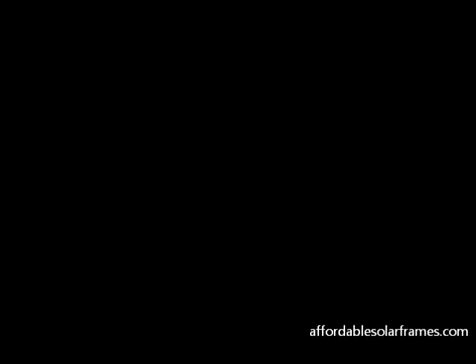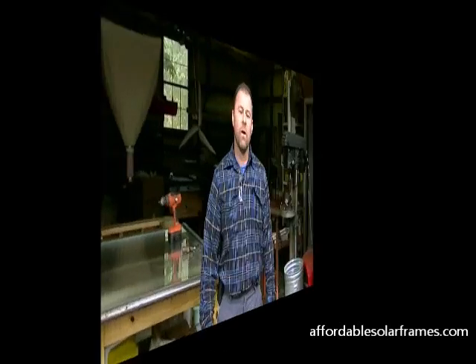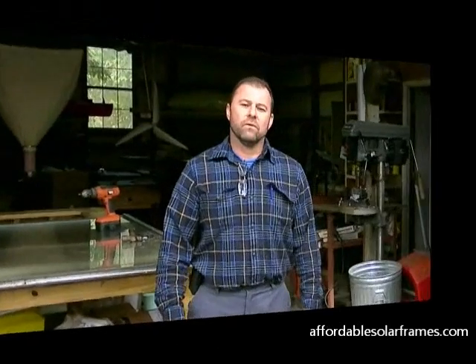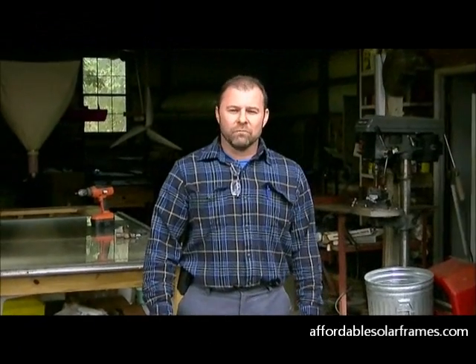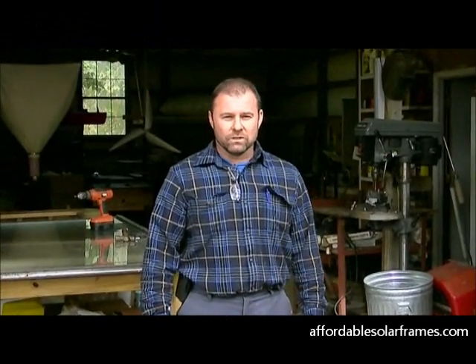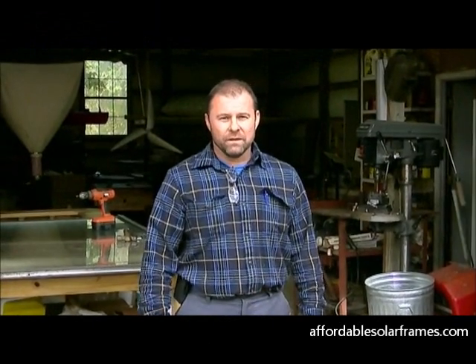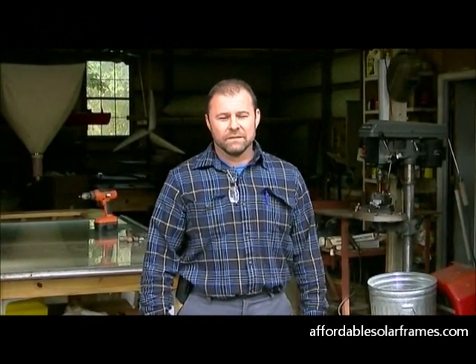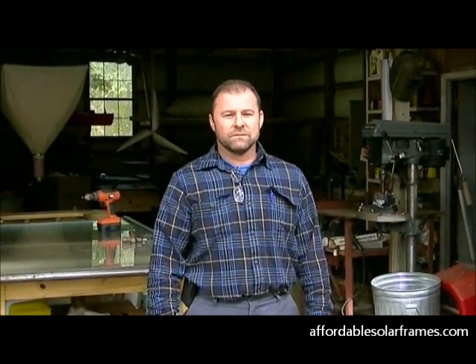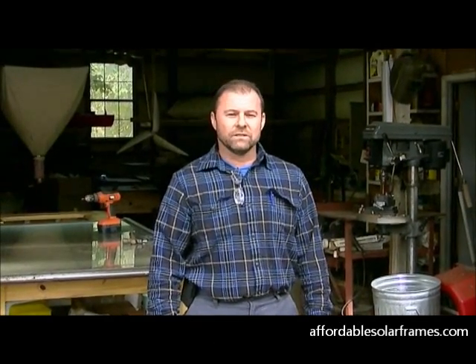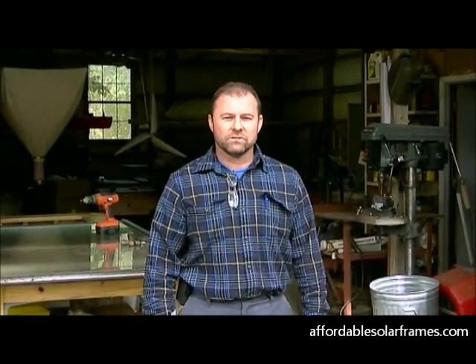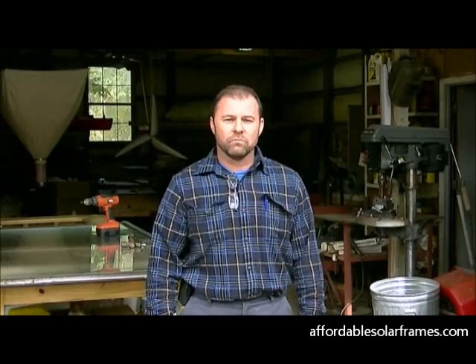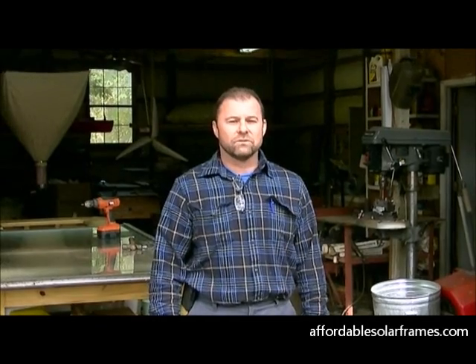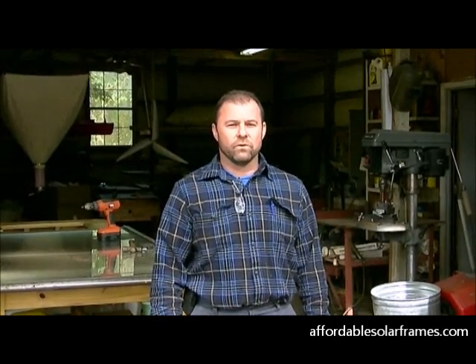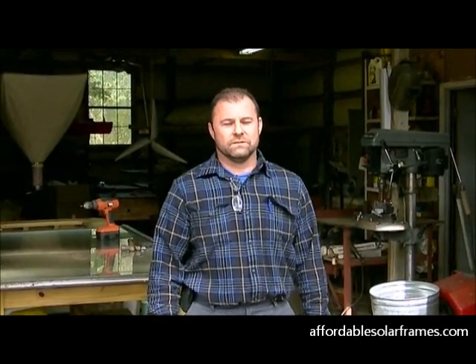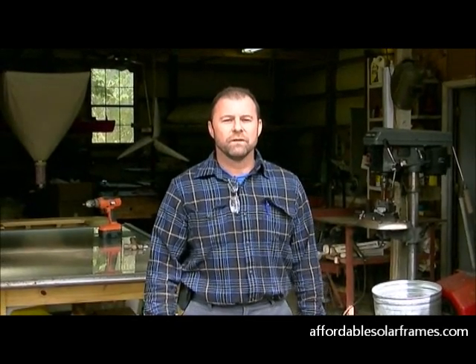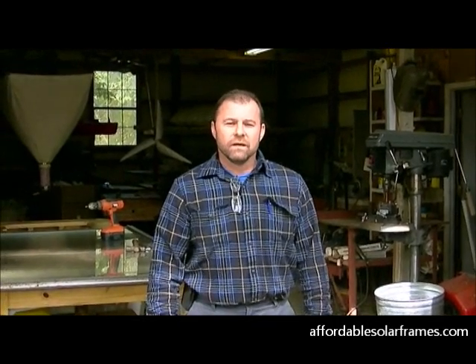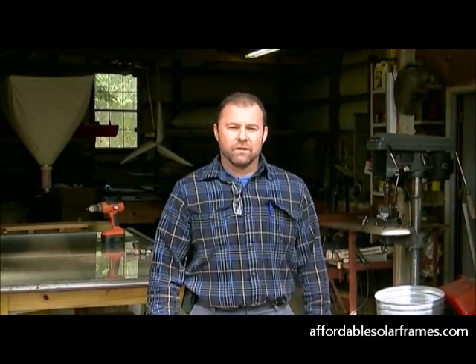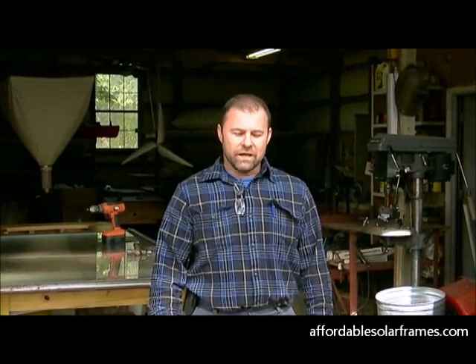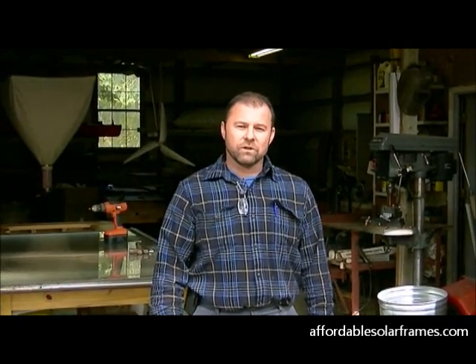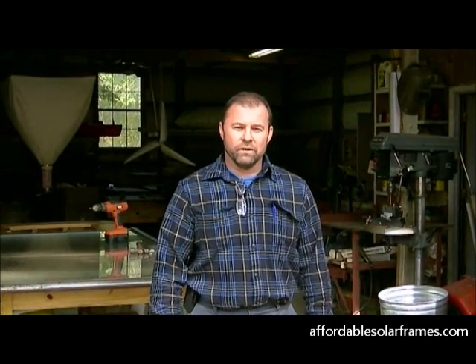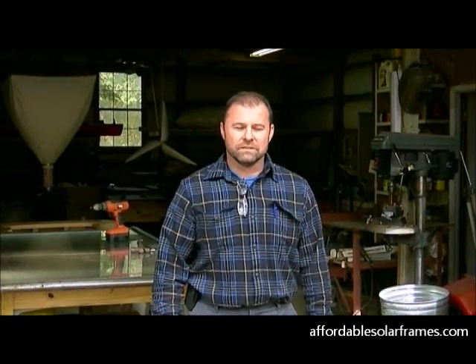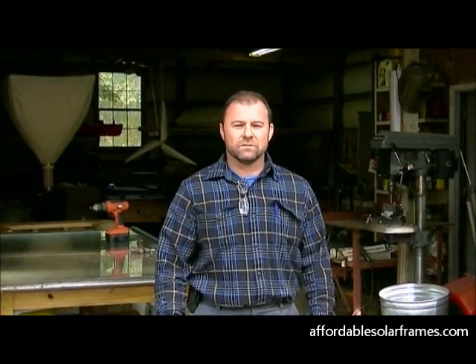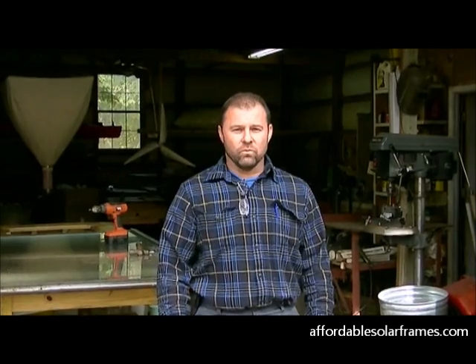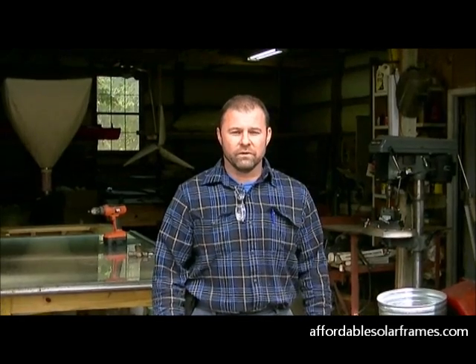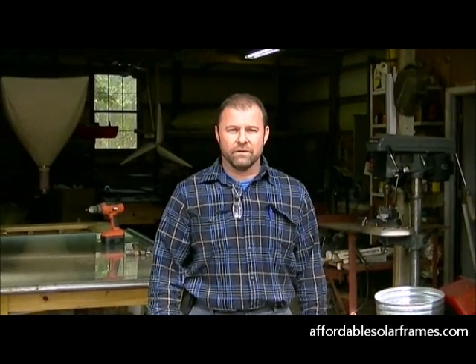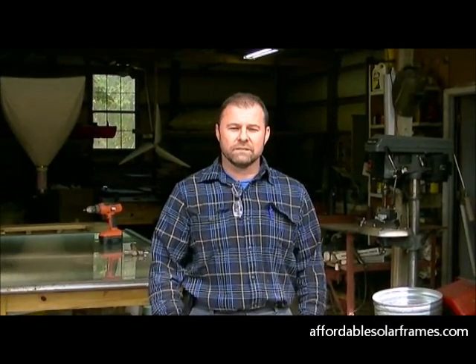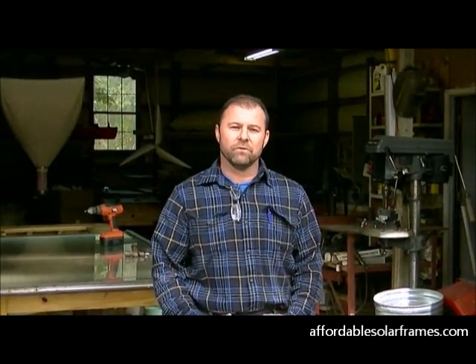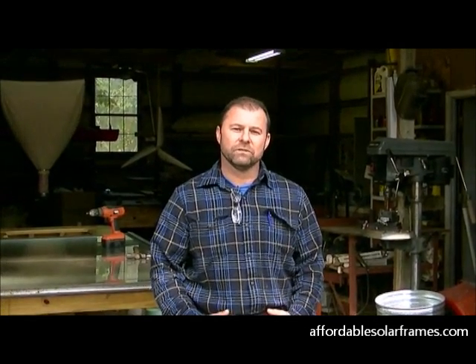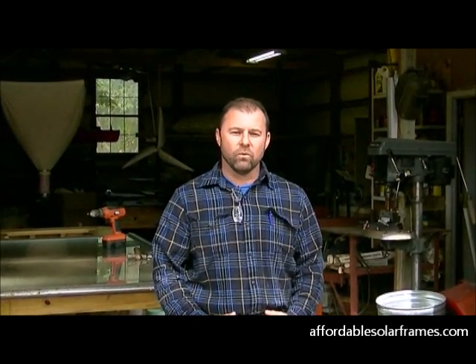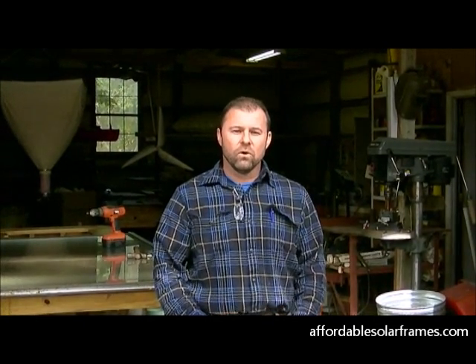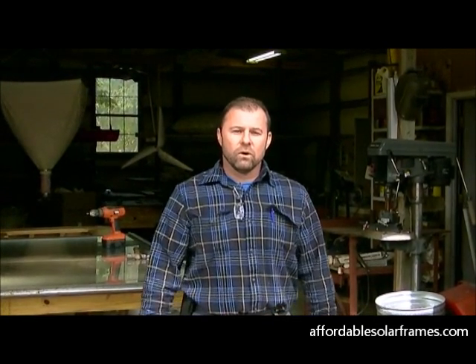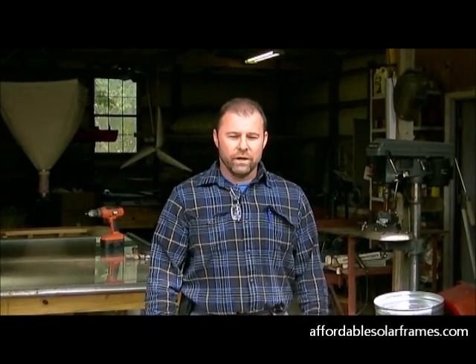Hey, I'm Mark and welcome to my workshop. Today's project is a solar batch water heater system, and the first thing we're going to start with is the tank to store the water. In our case today we're going to be using an old water heater.